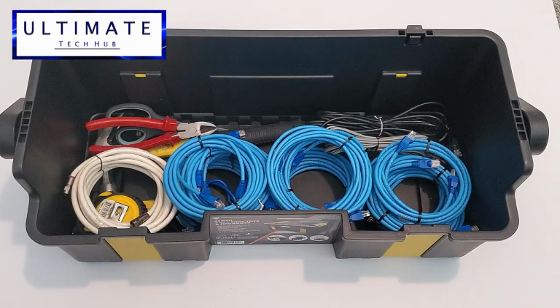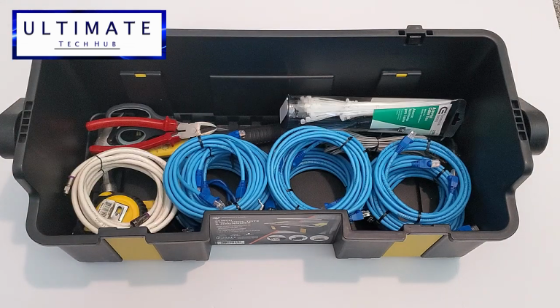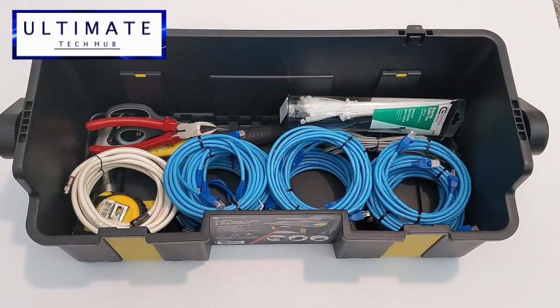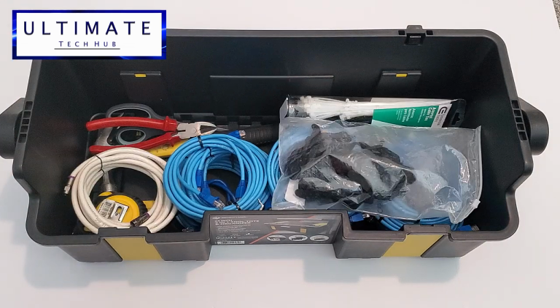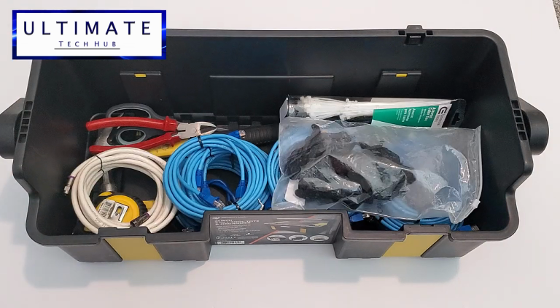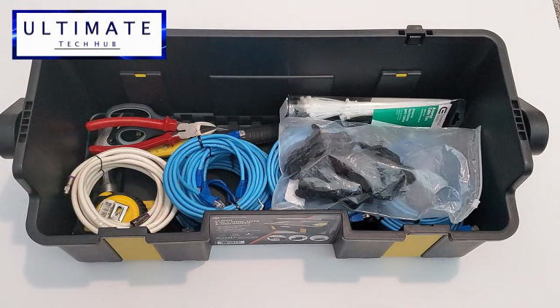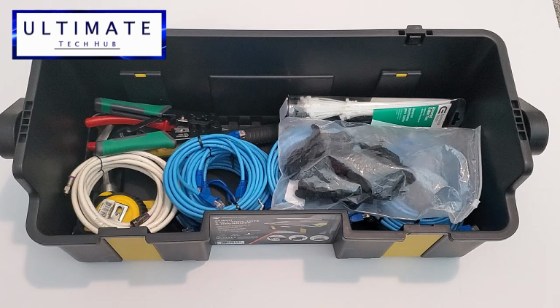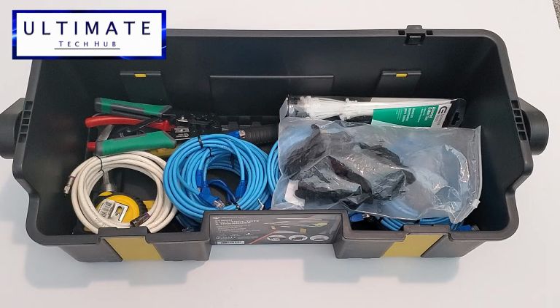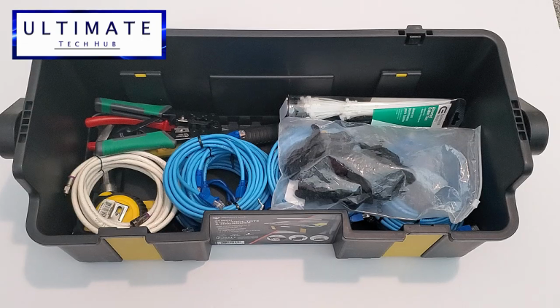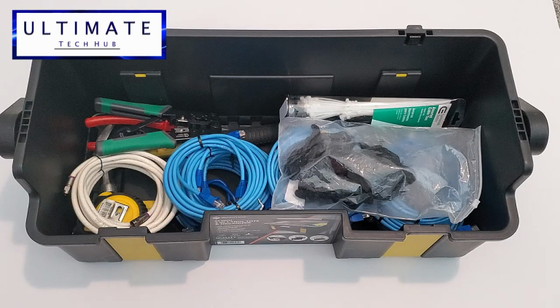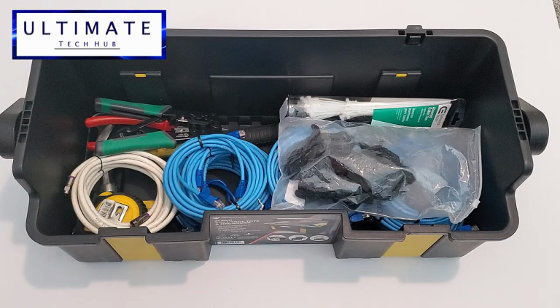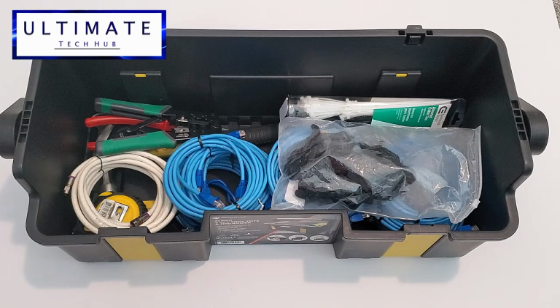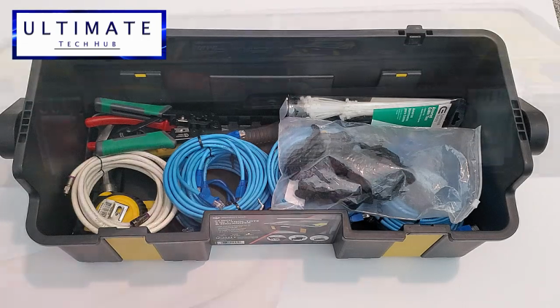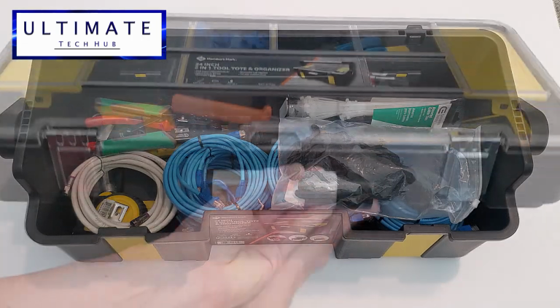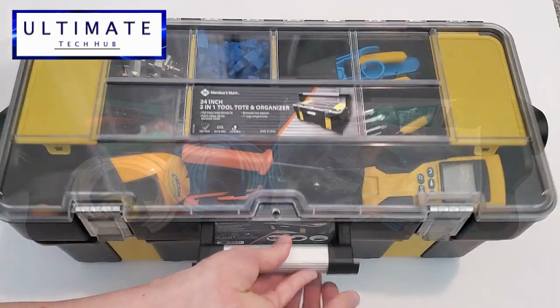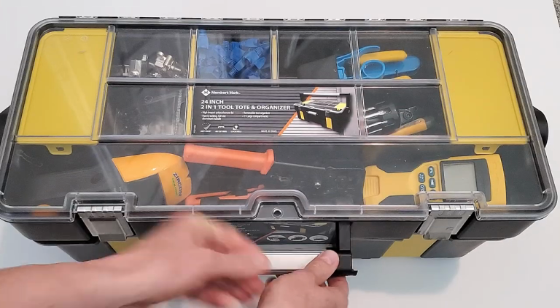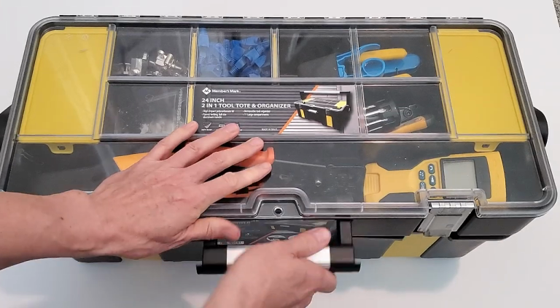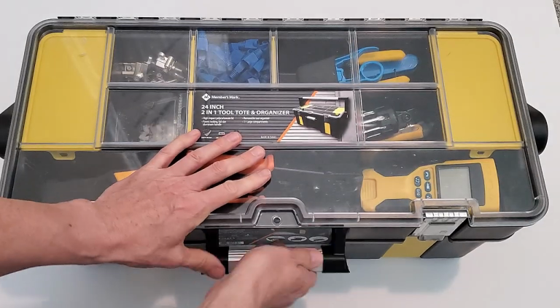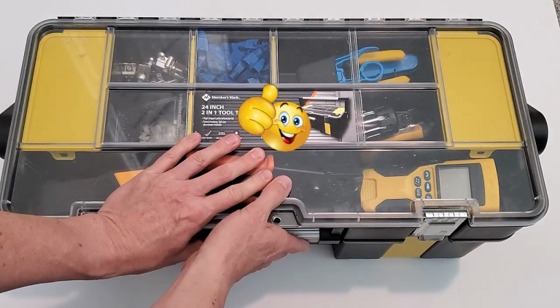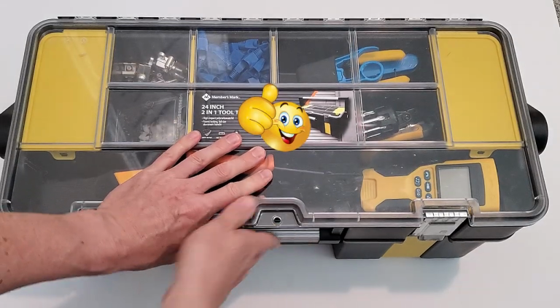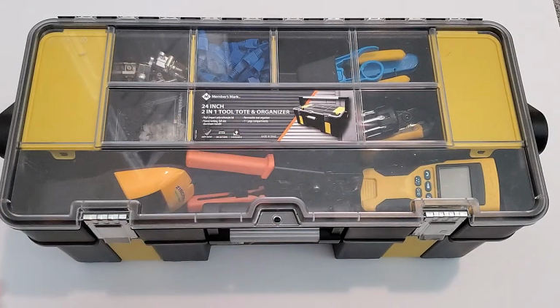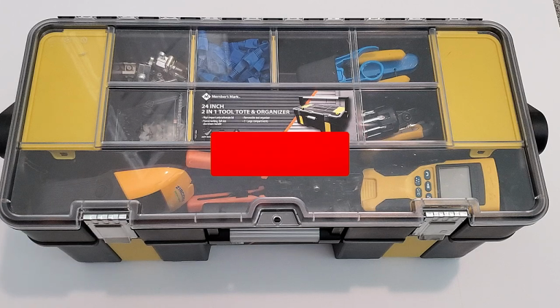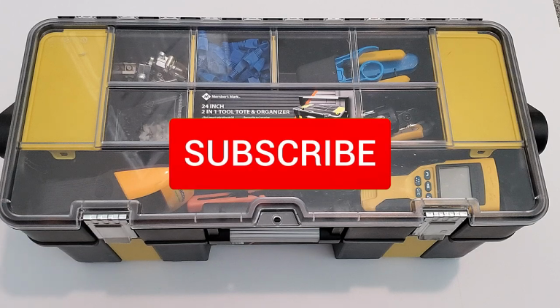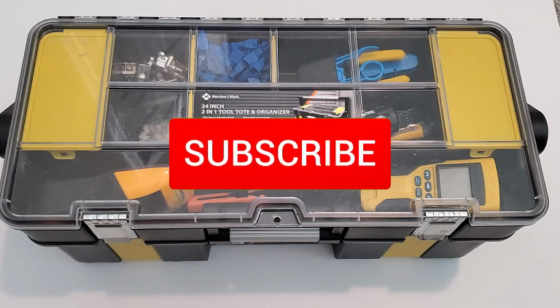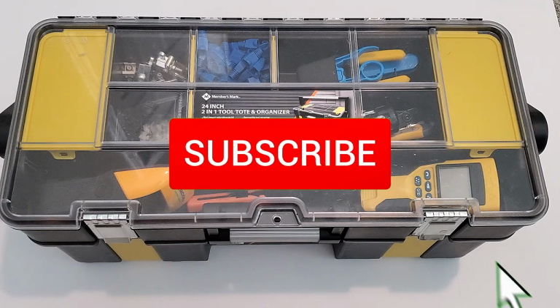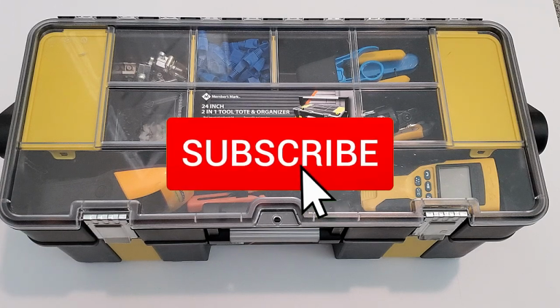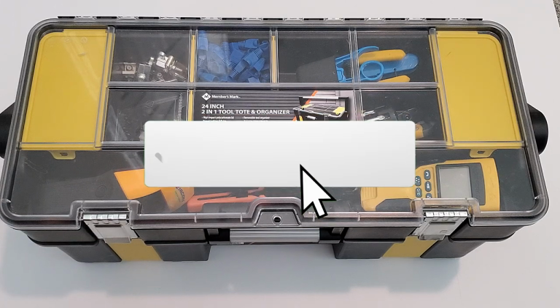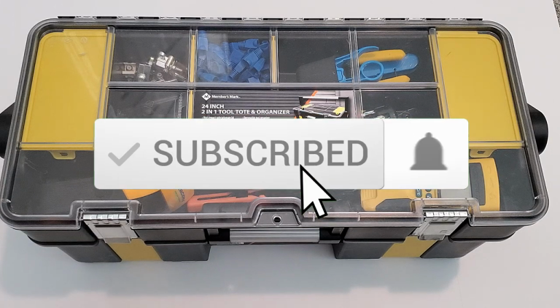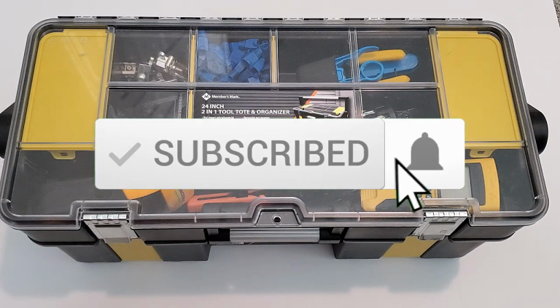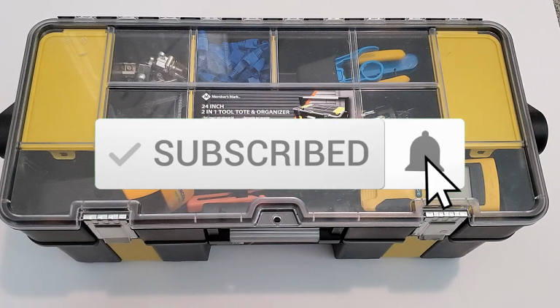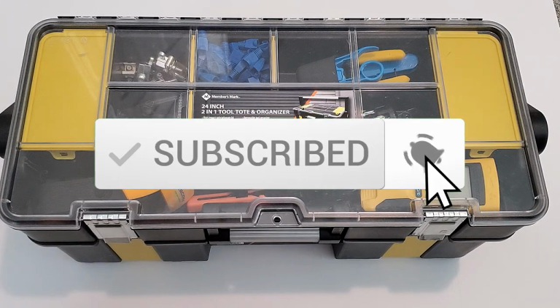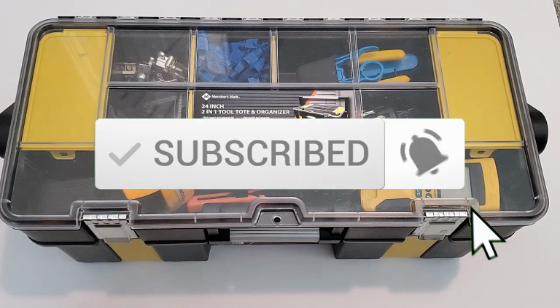Well guys, this is everything you should have in your network cable box. And remember, if you're liking these videos, give a thumbs up and share it. If you love it, hit subscribe — it's free. Thanks again for watching, we'll see you next time.